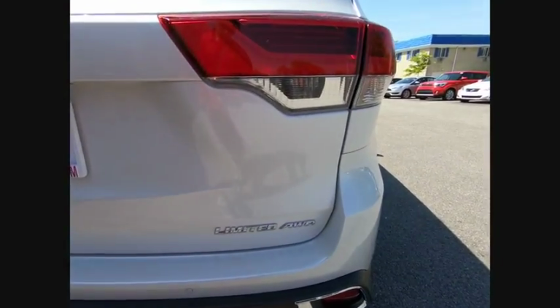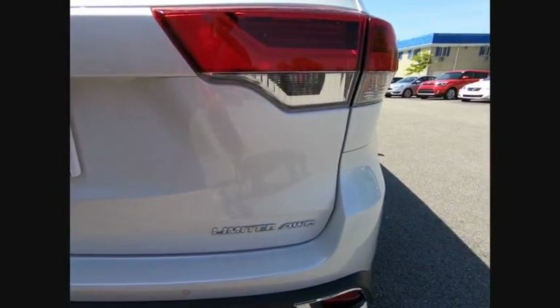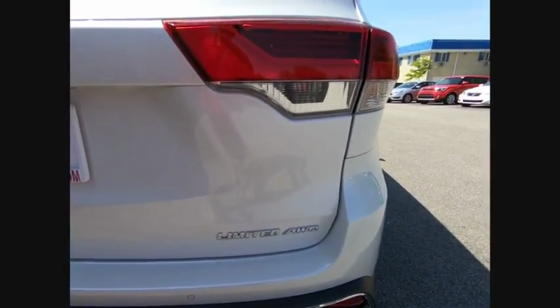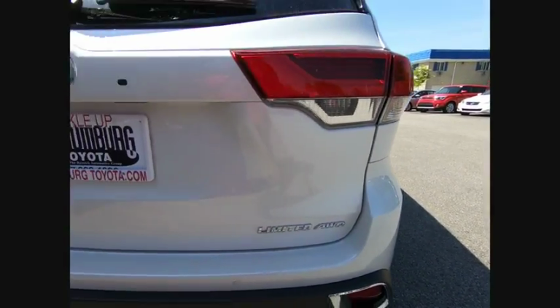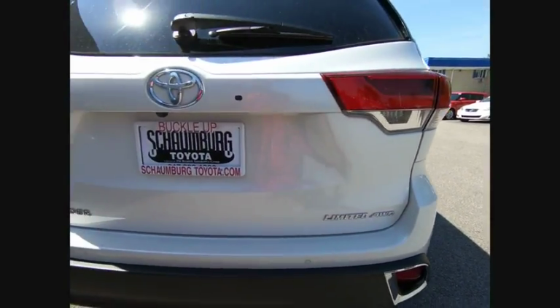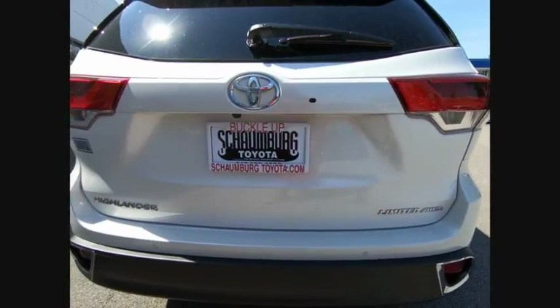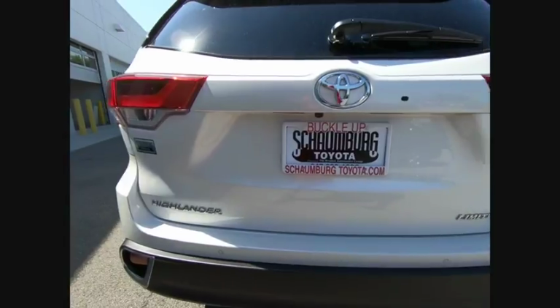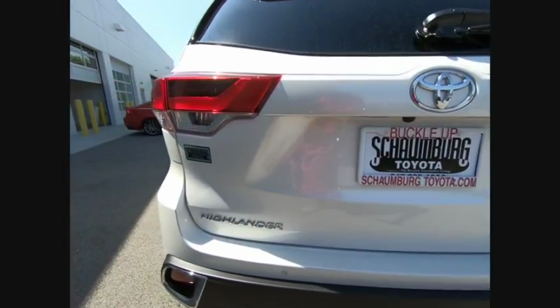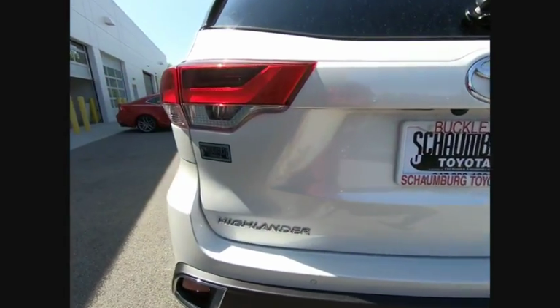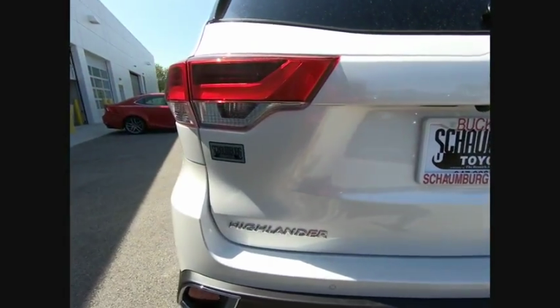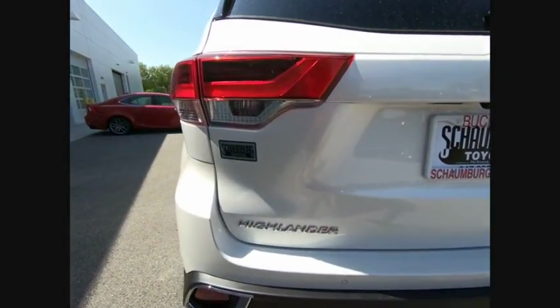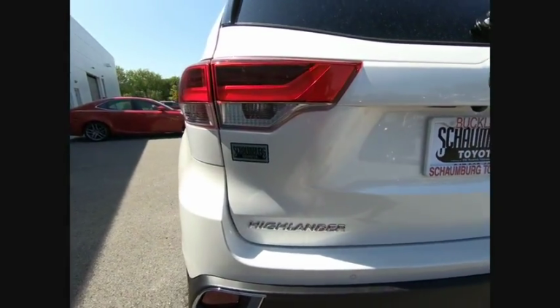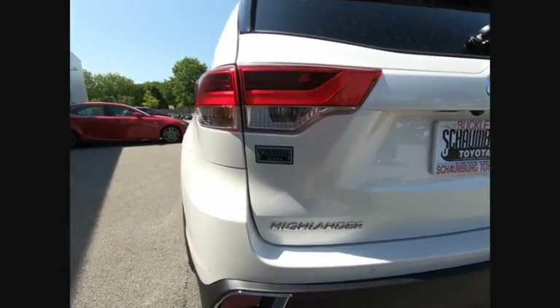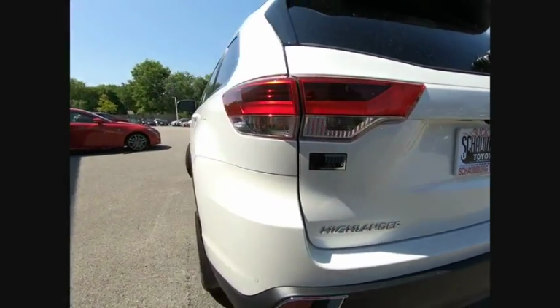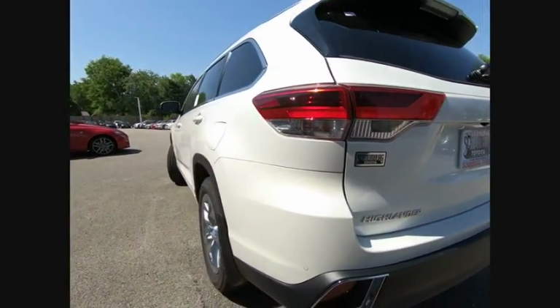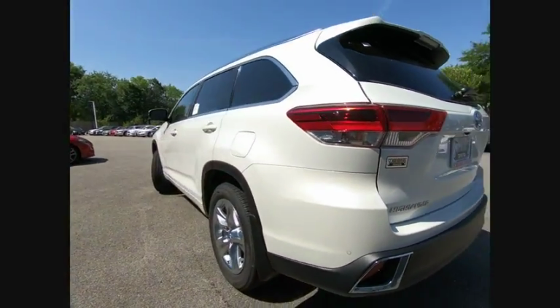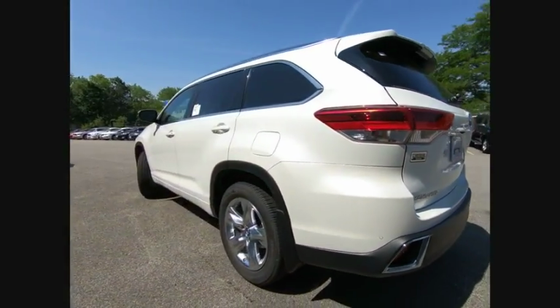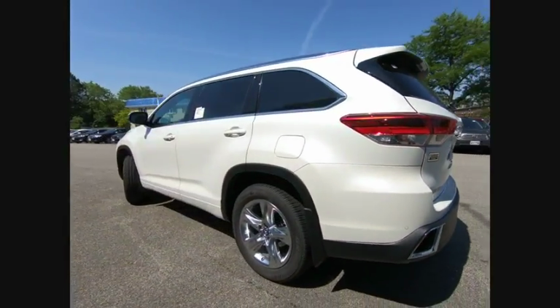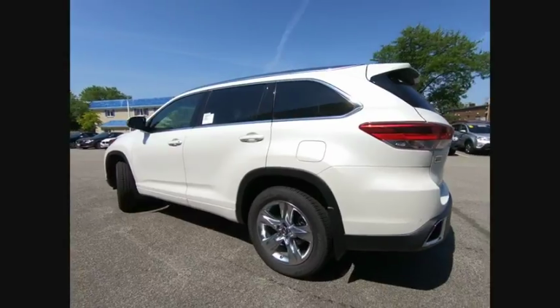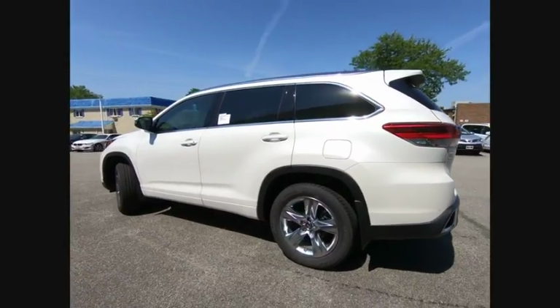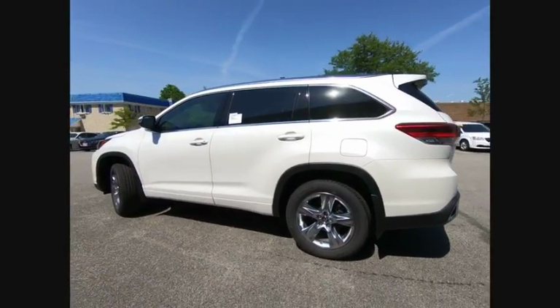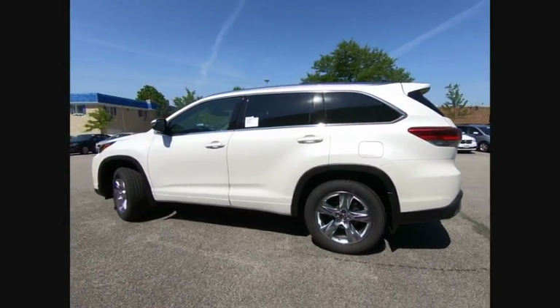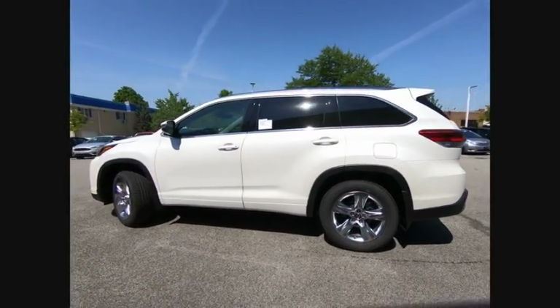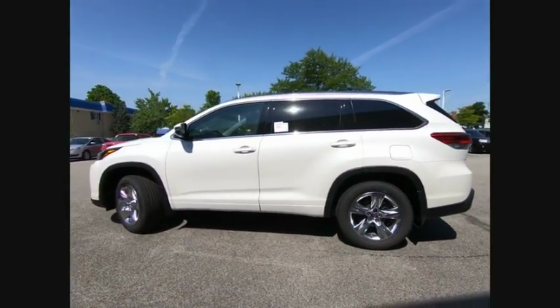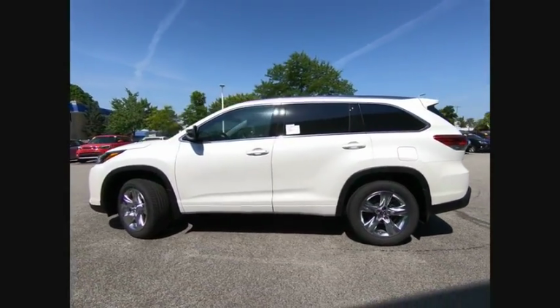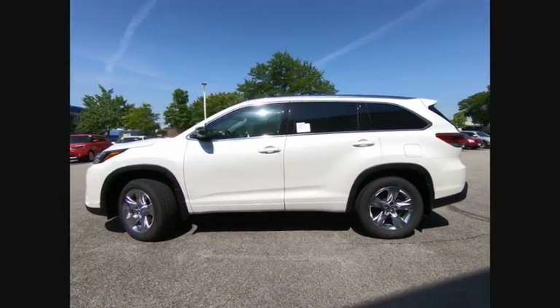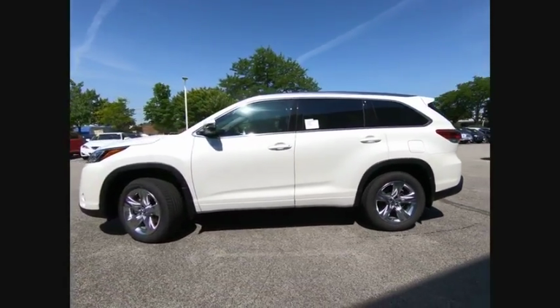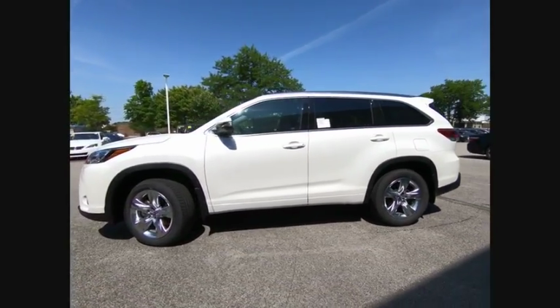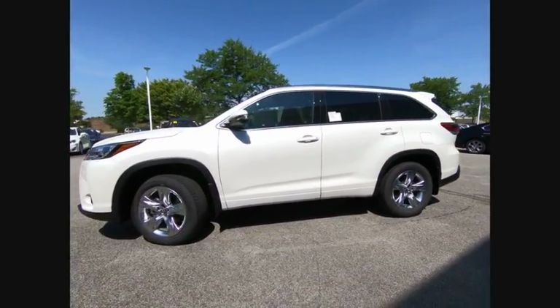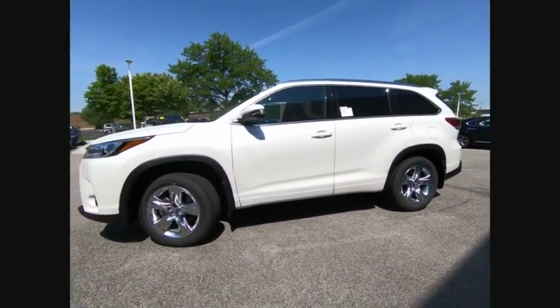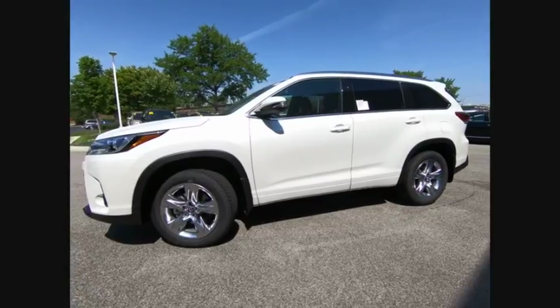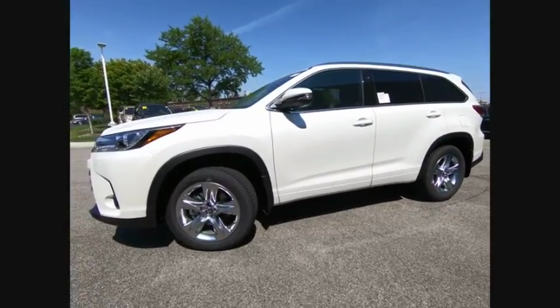Here are some of this vehicle's great options: leather trim seats, traction control, stability control, voice activated navigation system, power brakes, fog lights, compass, trip computer, clock, and child safety locks.